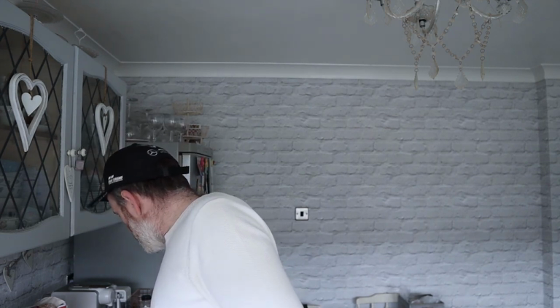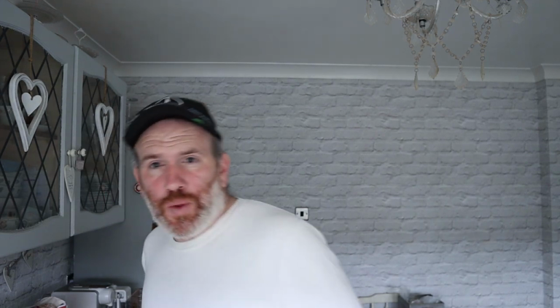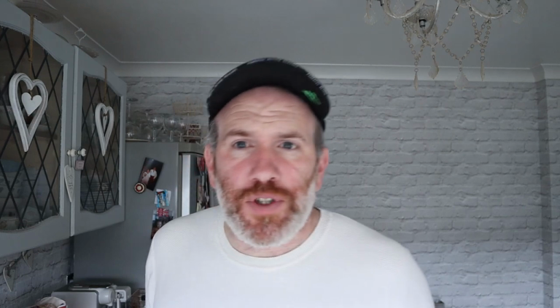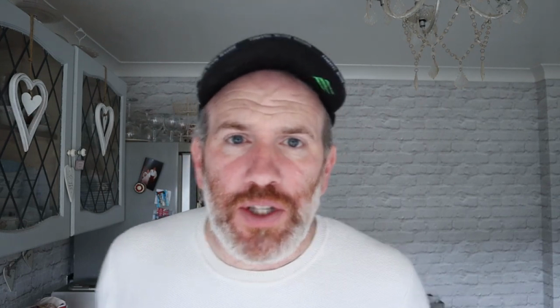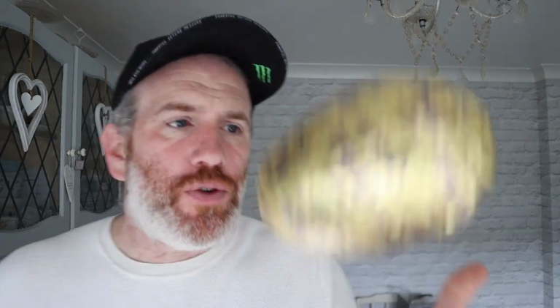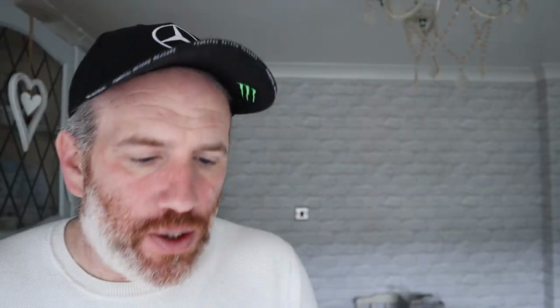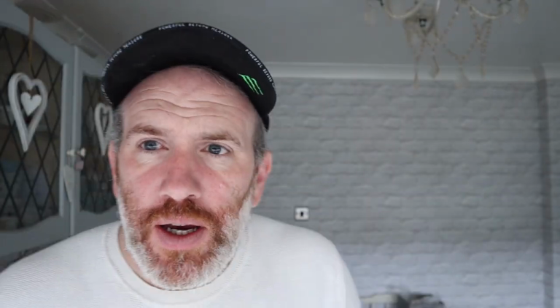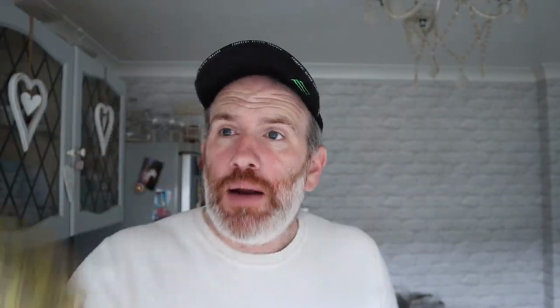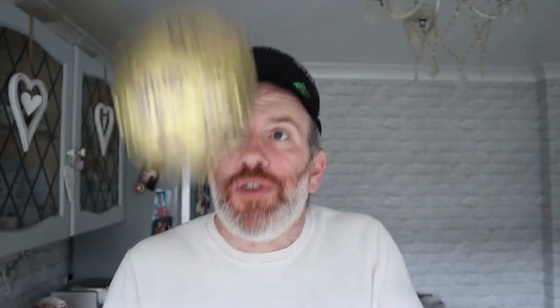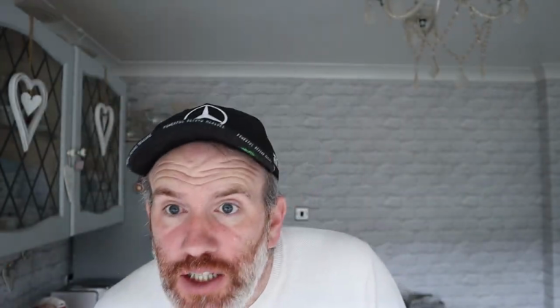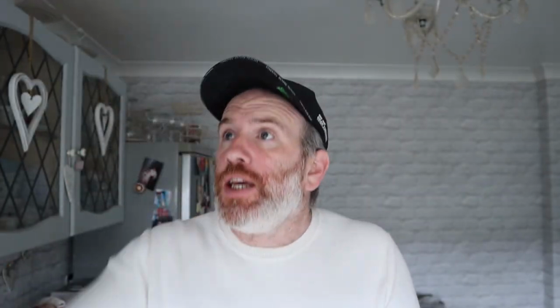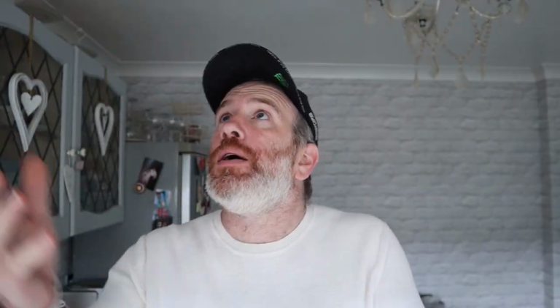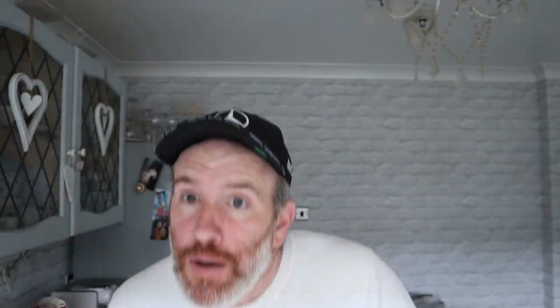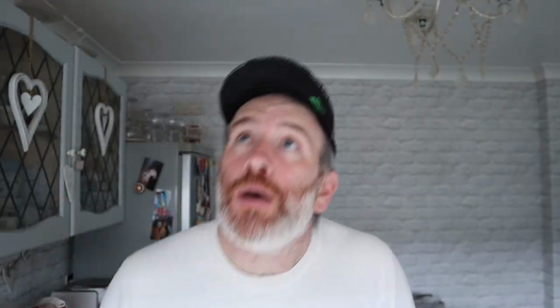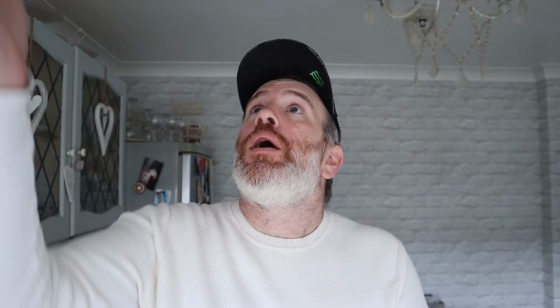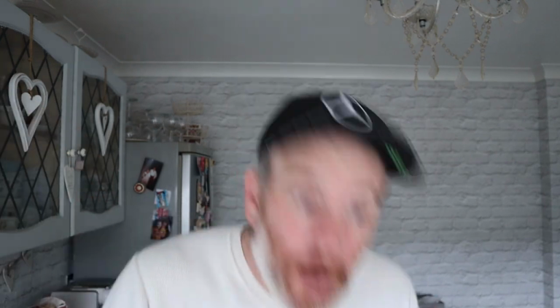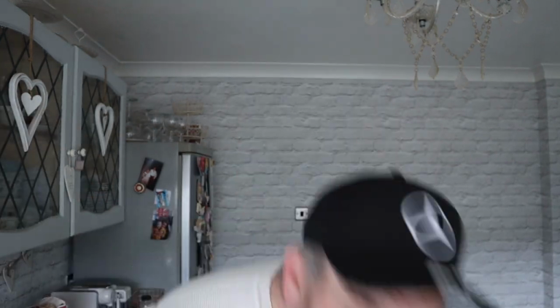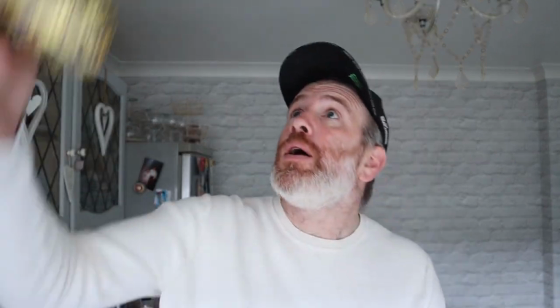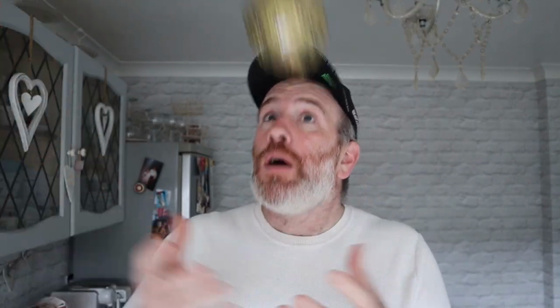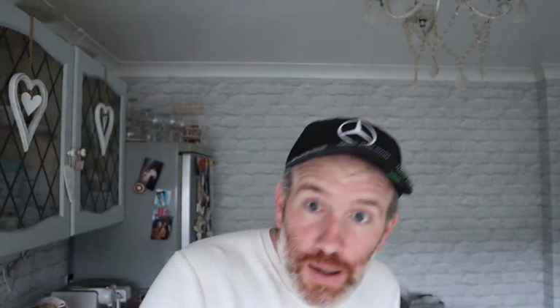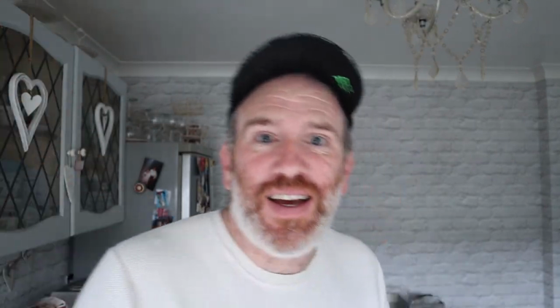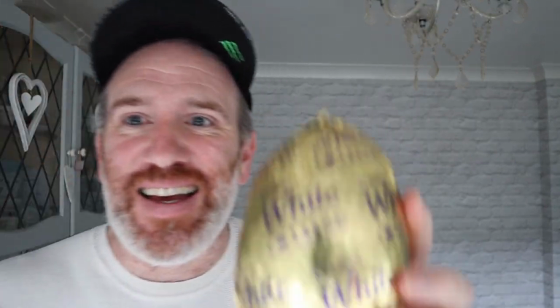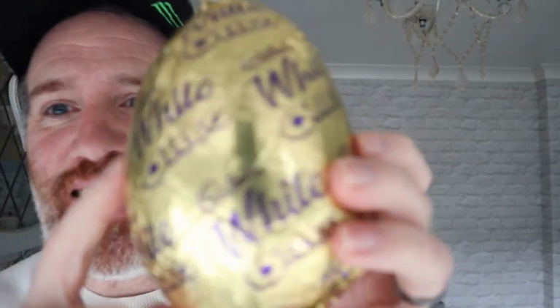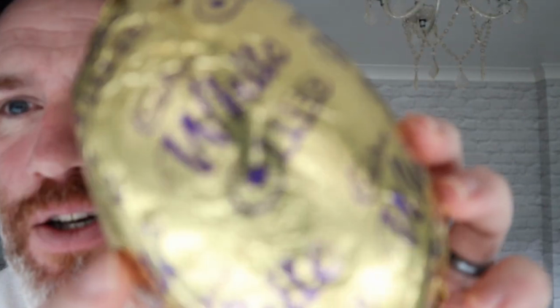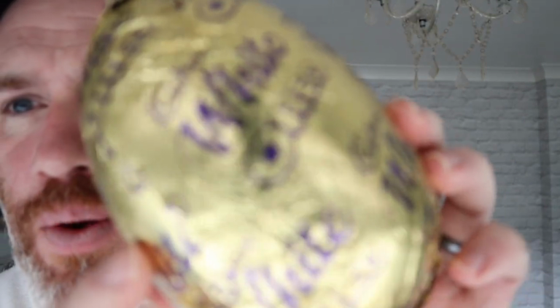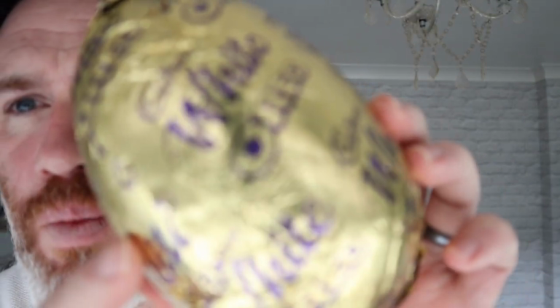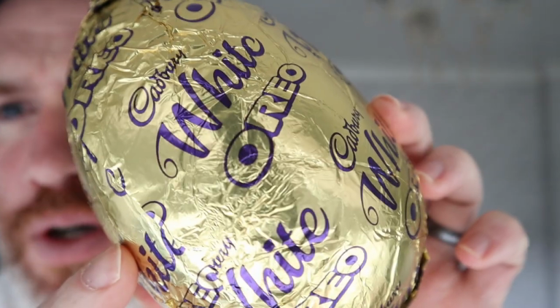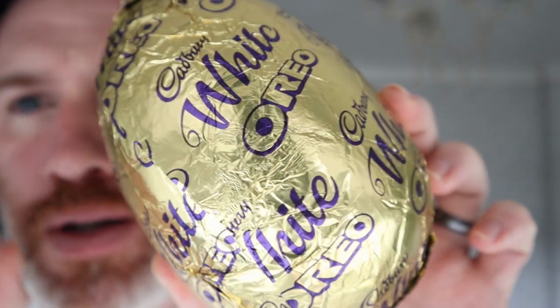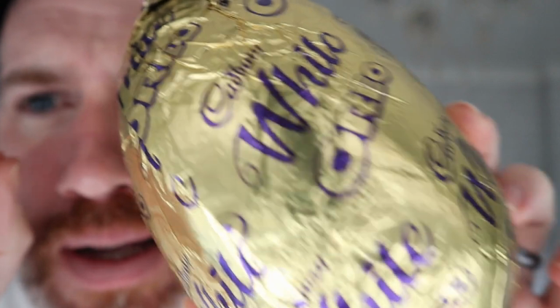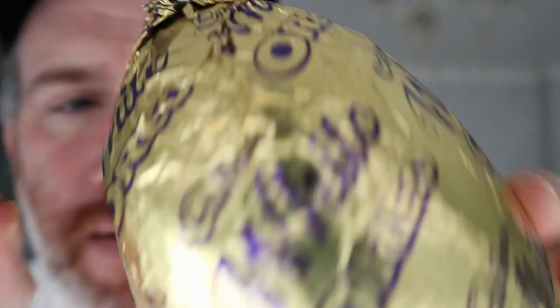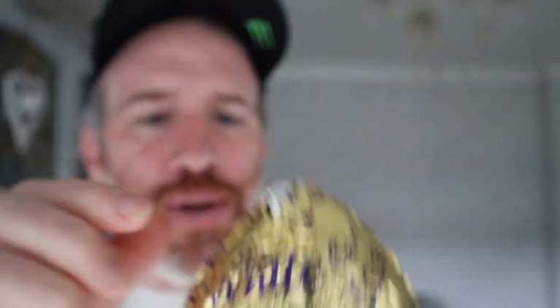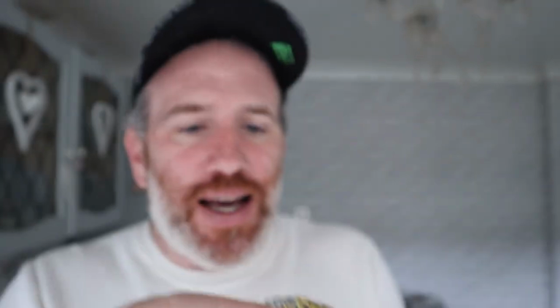It's the 24th of January and I'm having my first Easter egg of the year. Oreo, white chocolate — let's have some of this now.